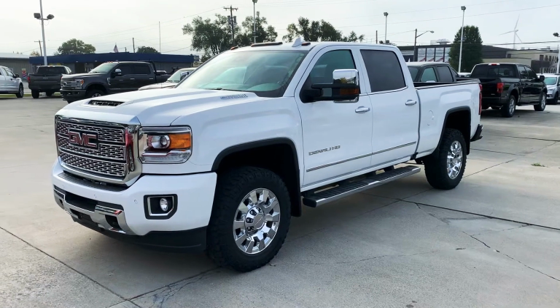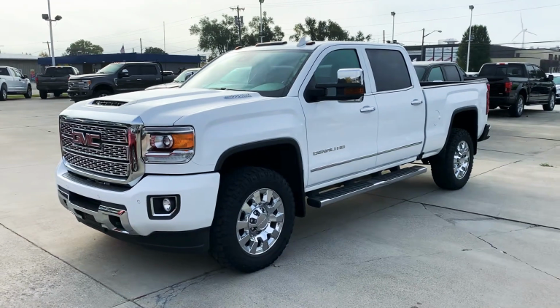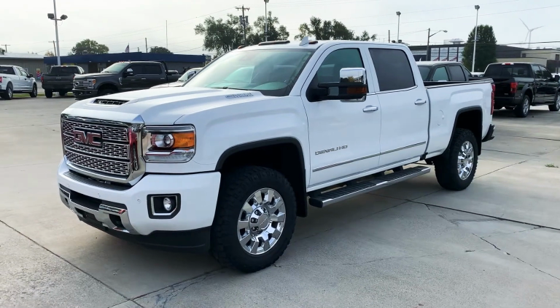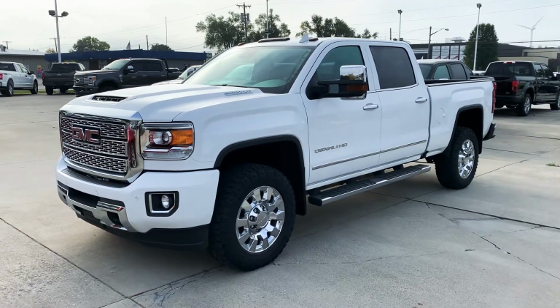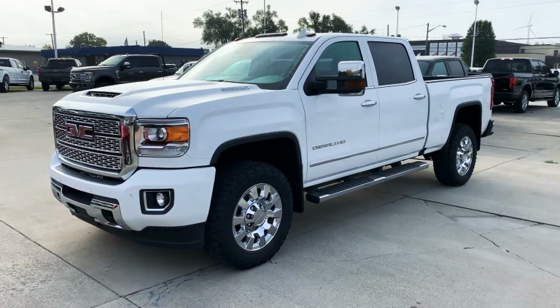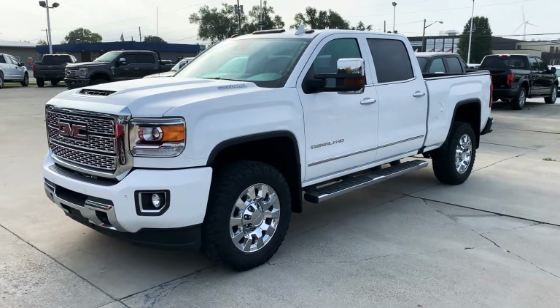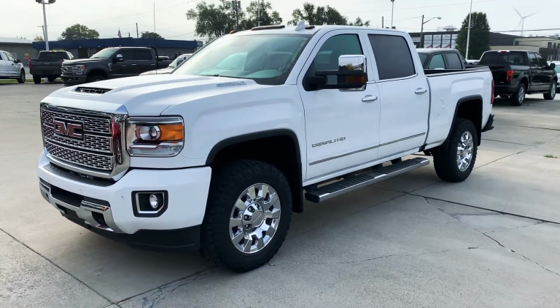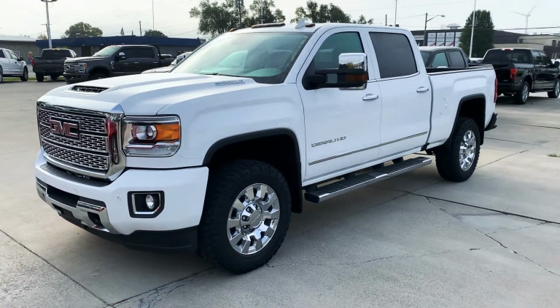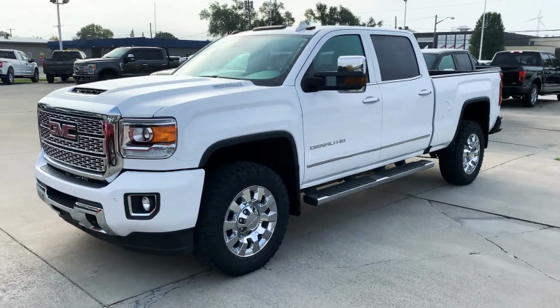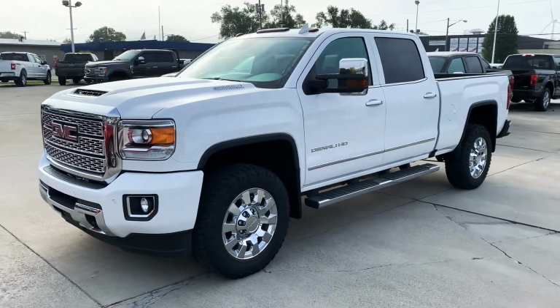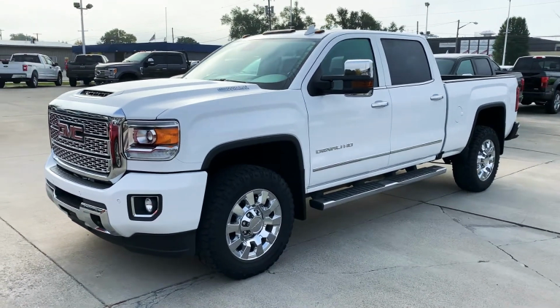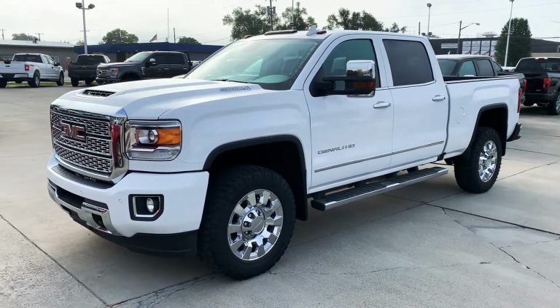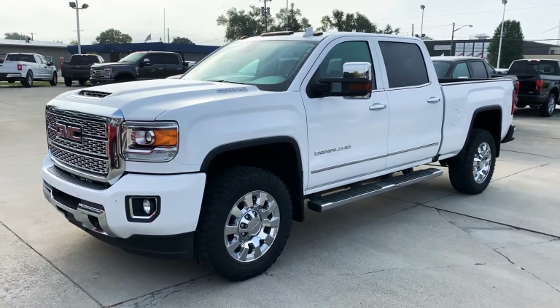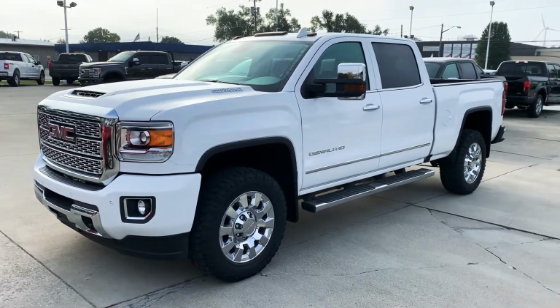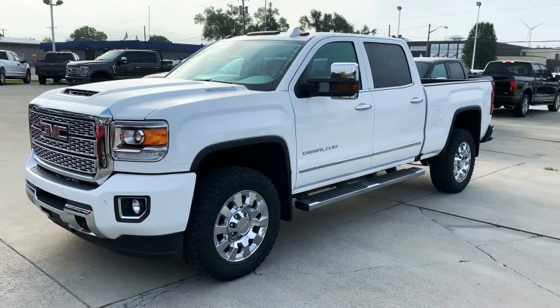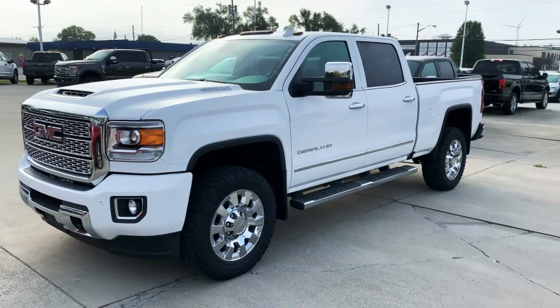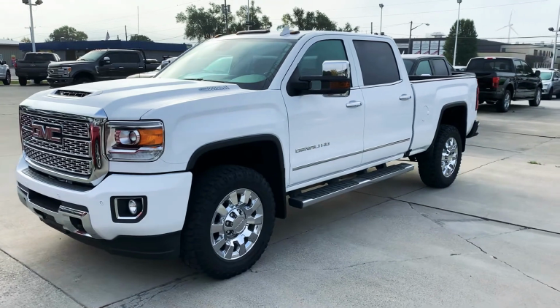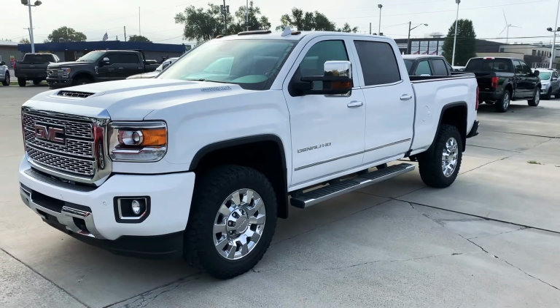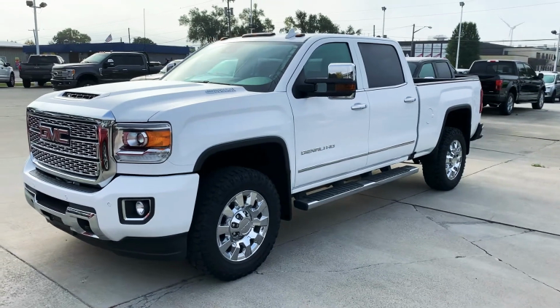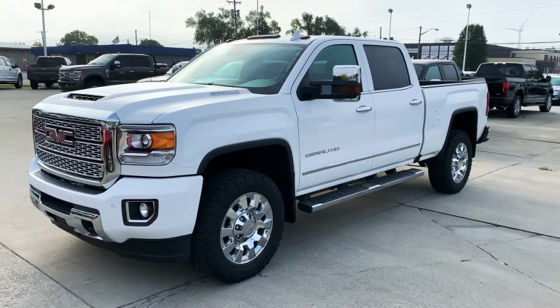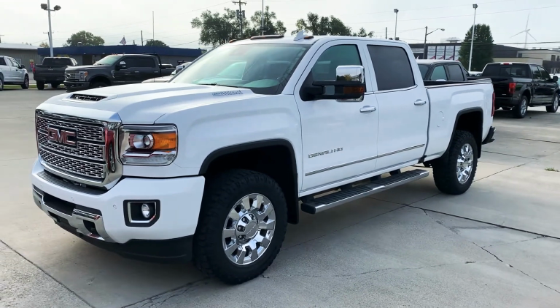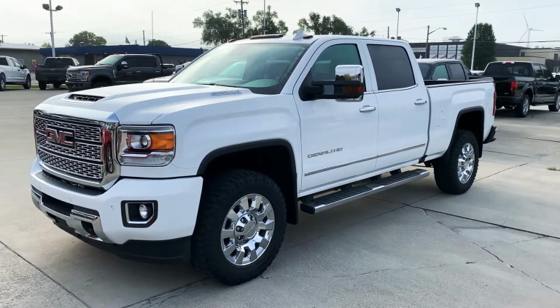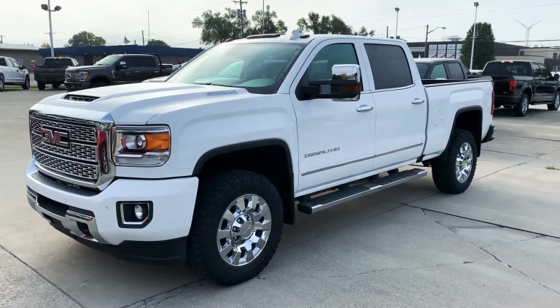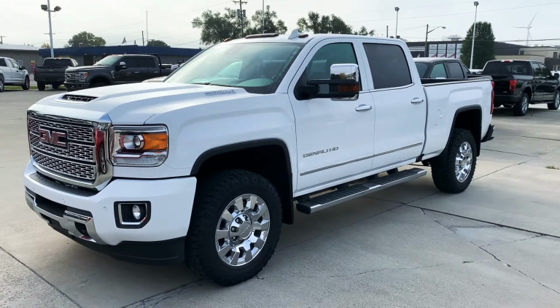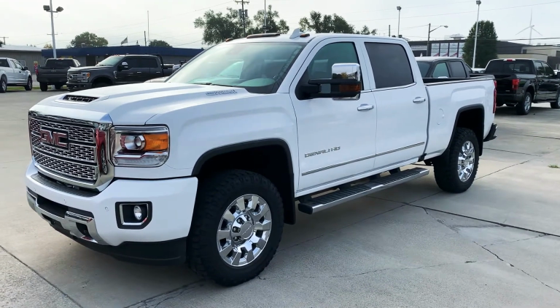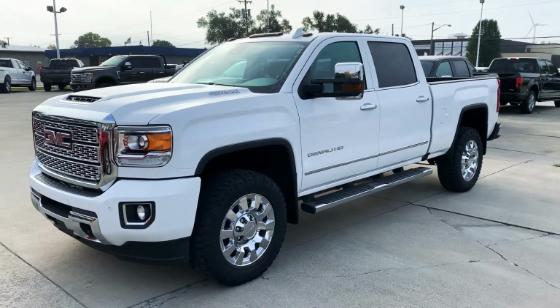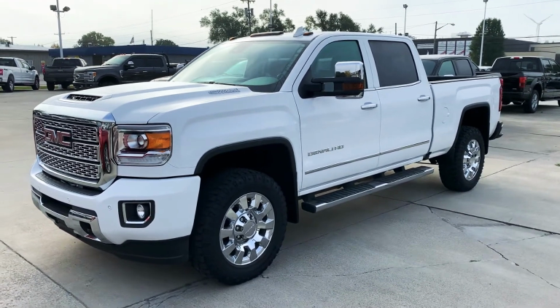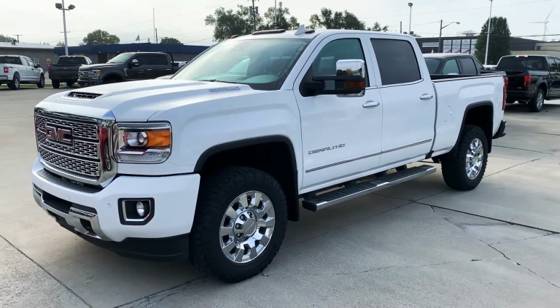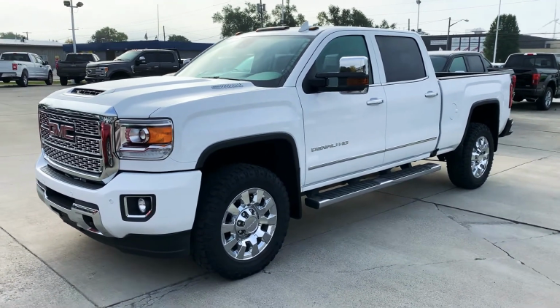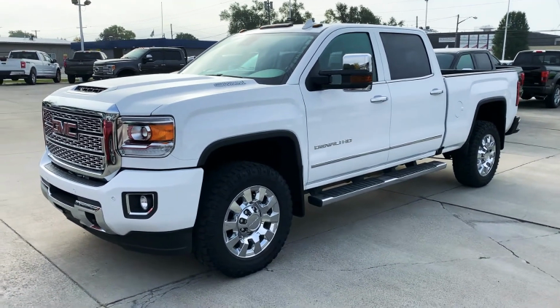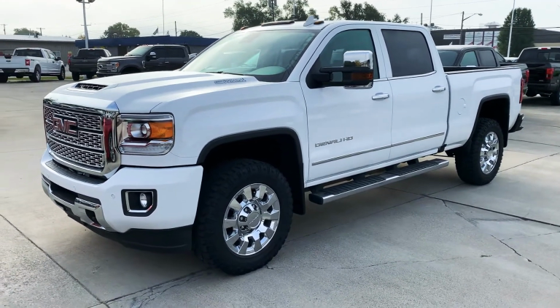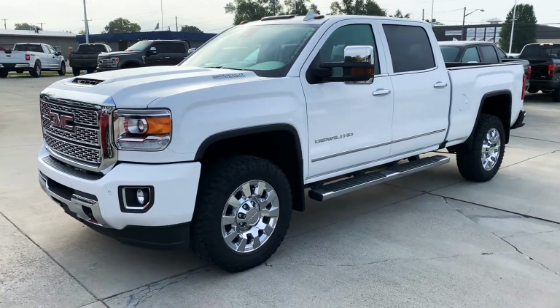Hello, this is Cody over at Terry Hendricks Ford in Archibald, Ohio. I just want to do a quick little video here of our 2019 GMC Sierra 2500.